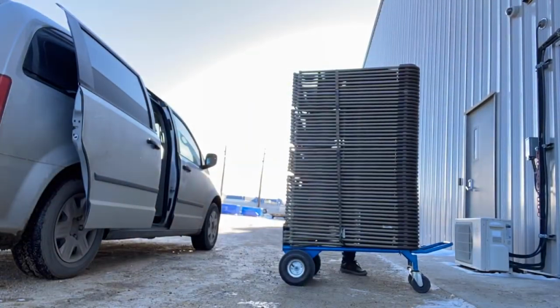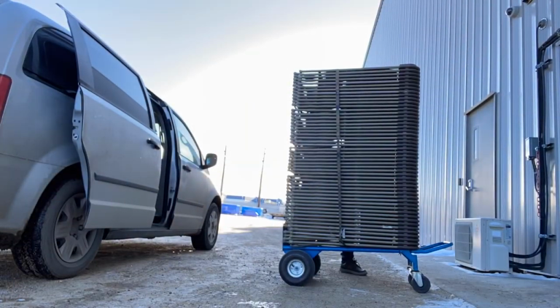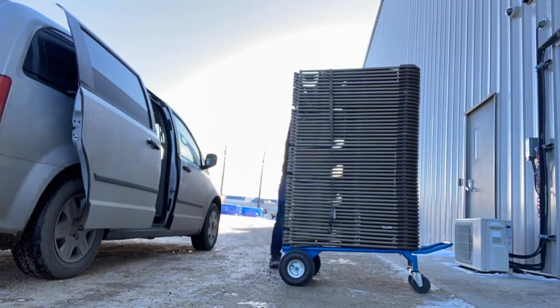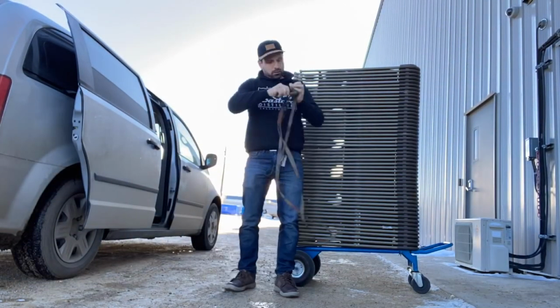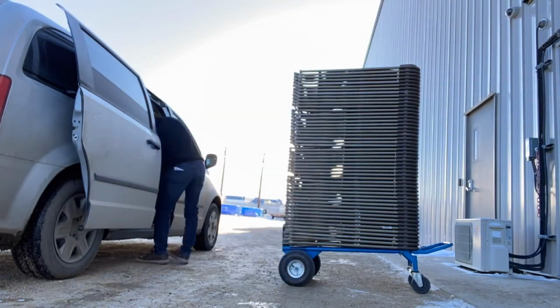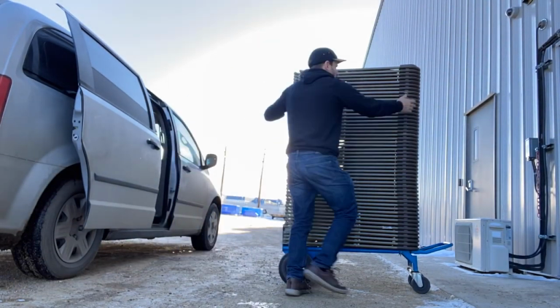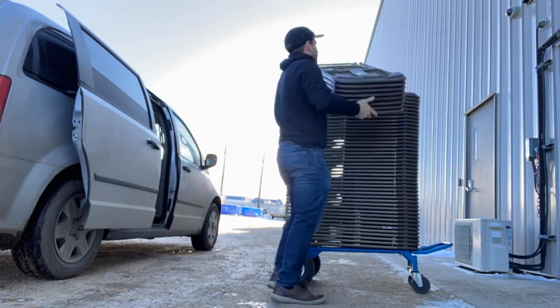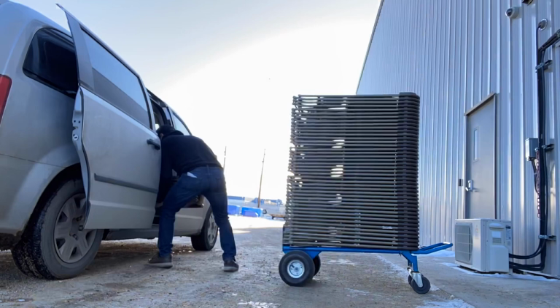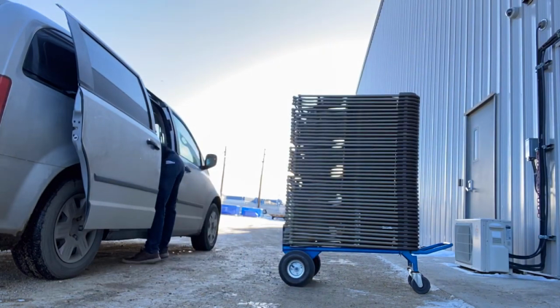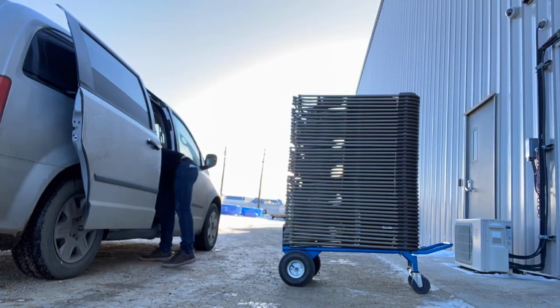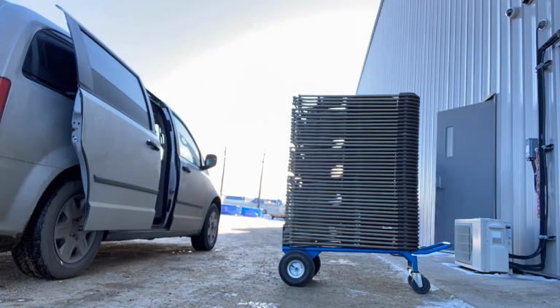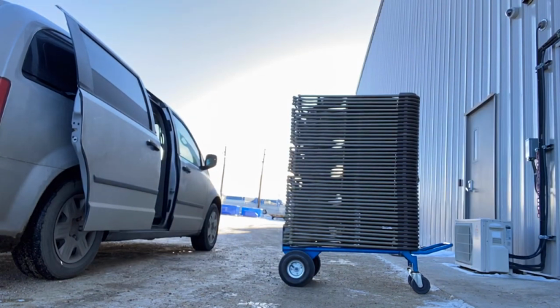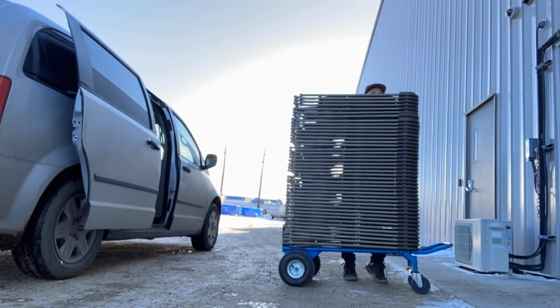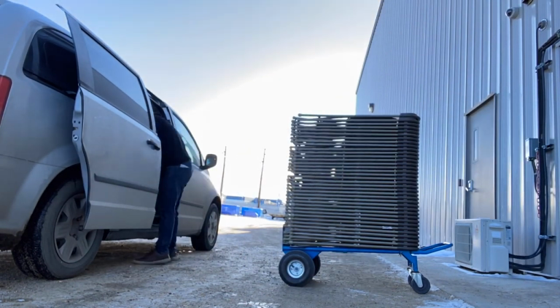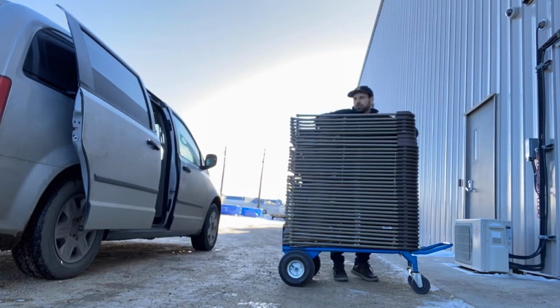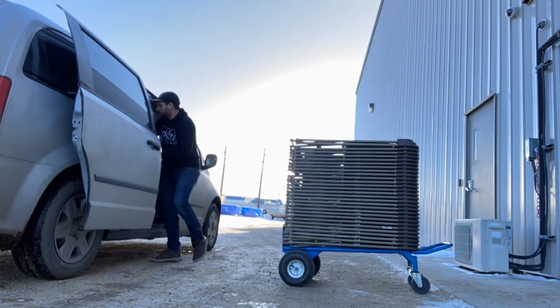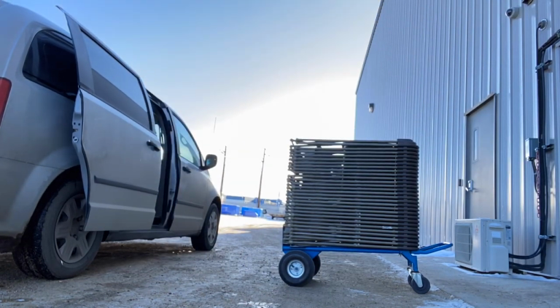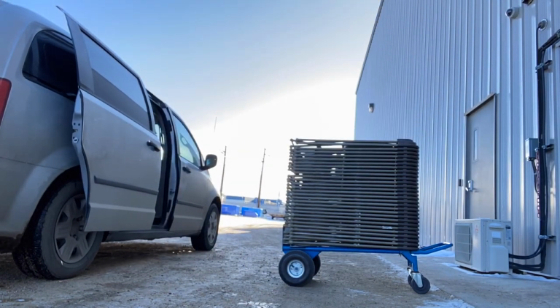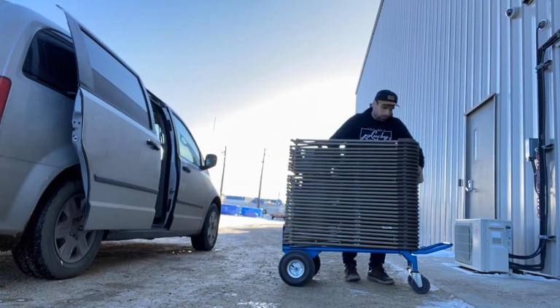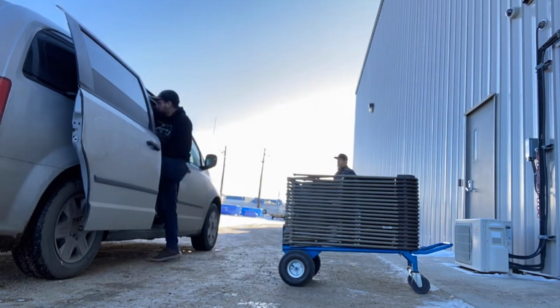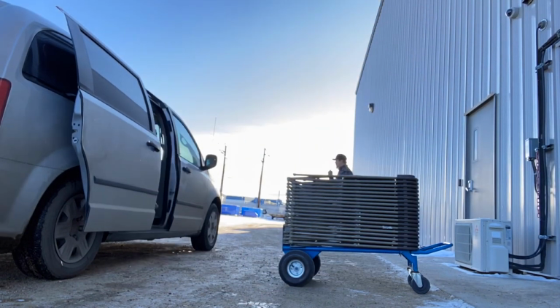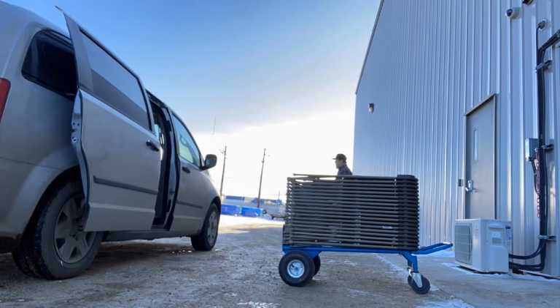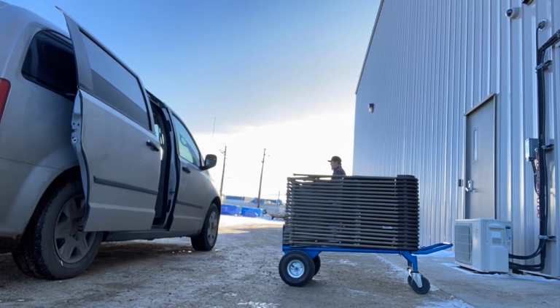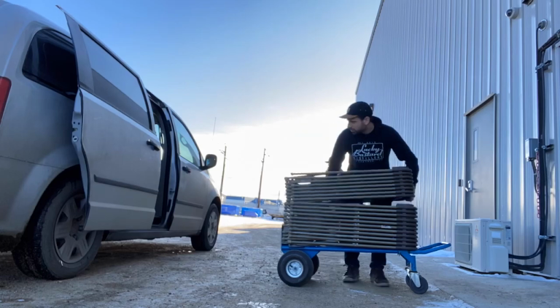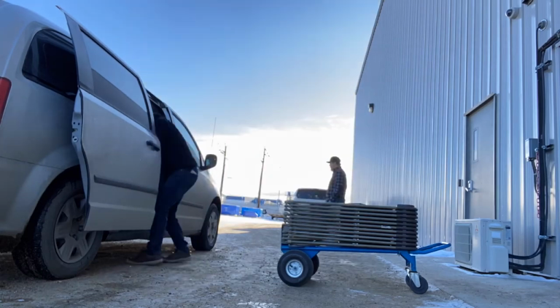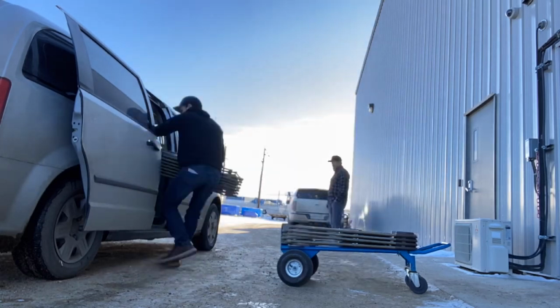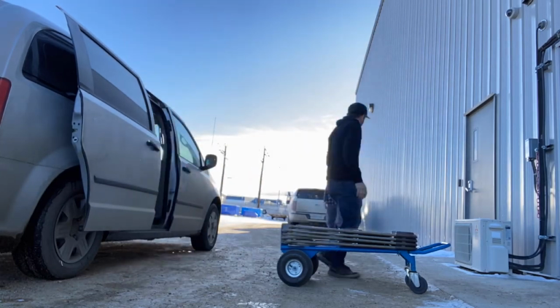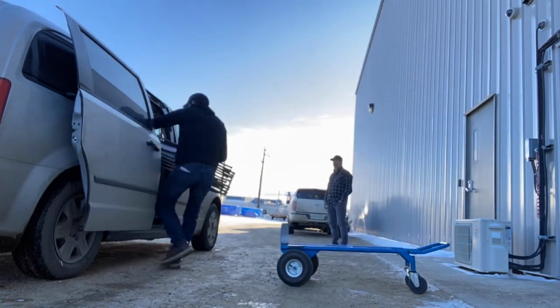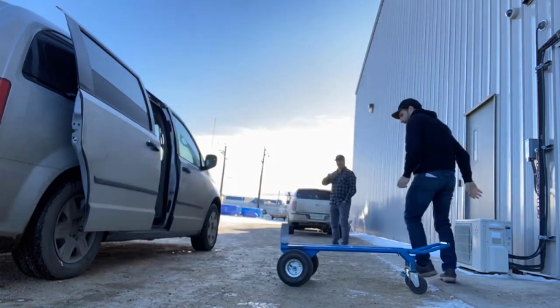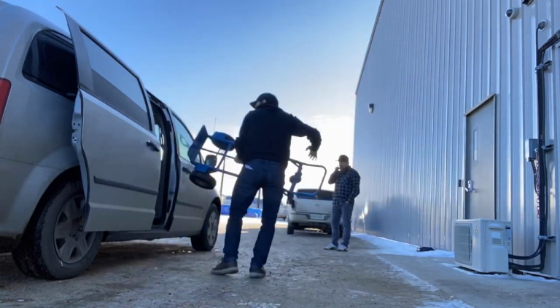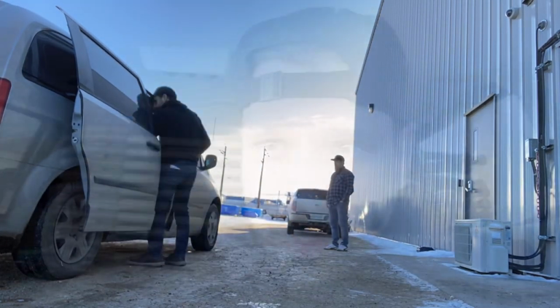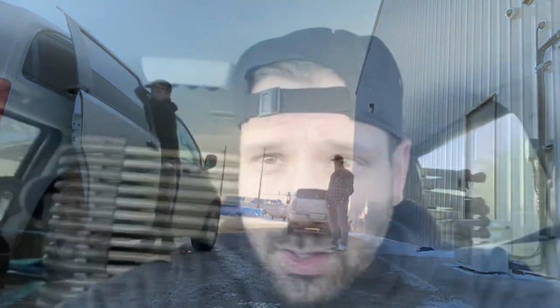You'll notice here in this video that when I'm pulling the chairs down there's a guy standing behind me and he just comments on how my van is kind of like a clown car the way I'm loading so many chairs into it. Get away from my van, man.